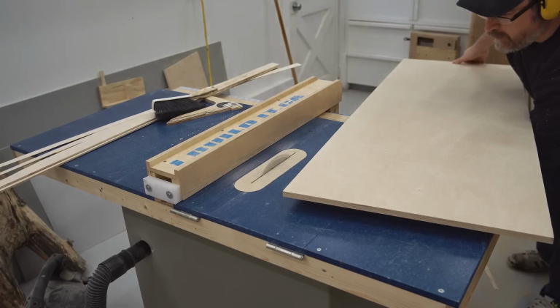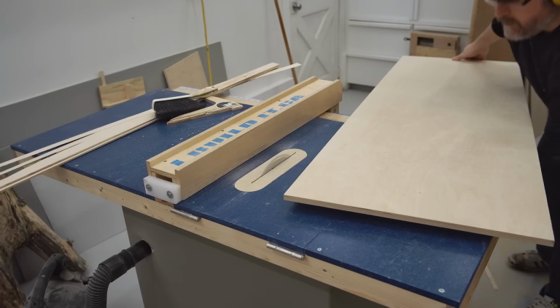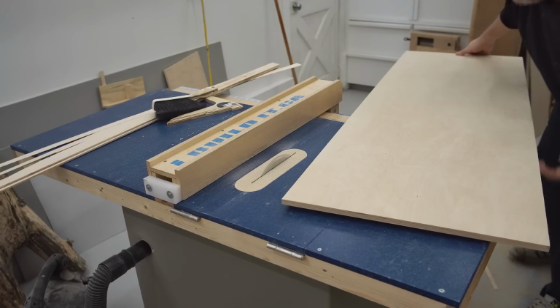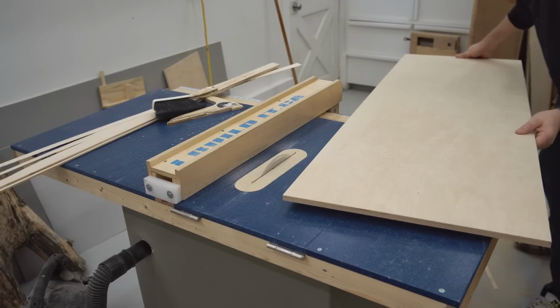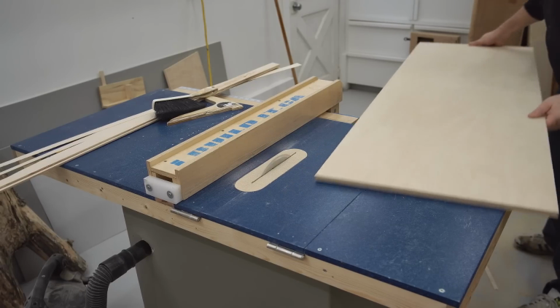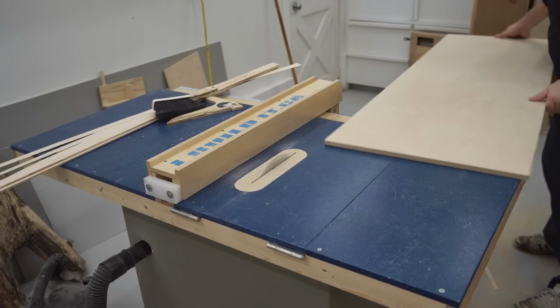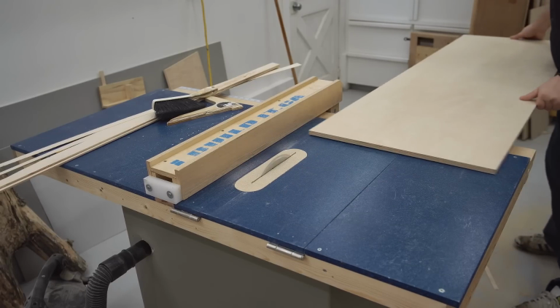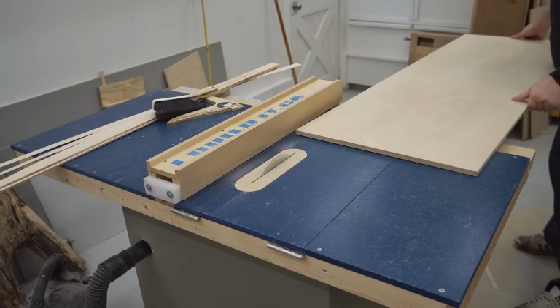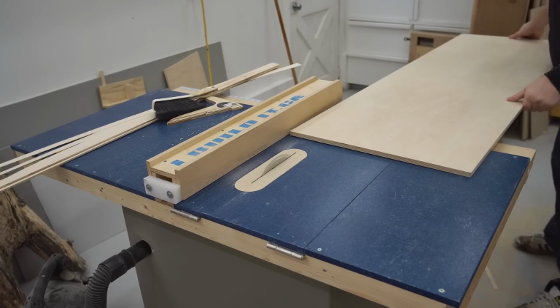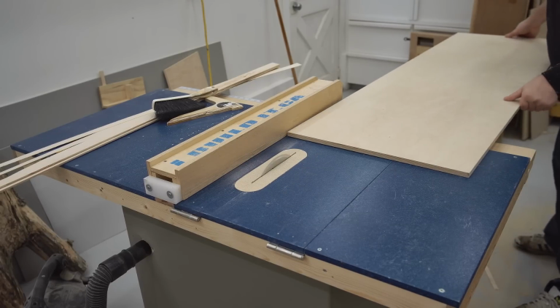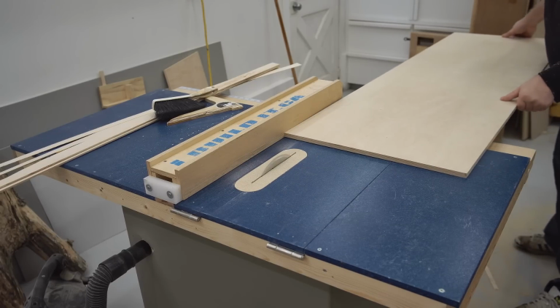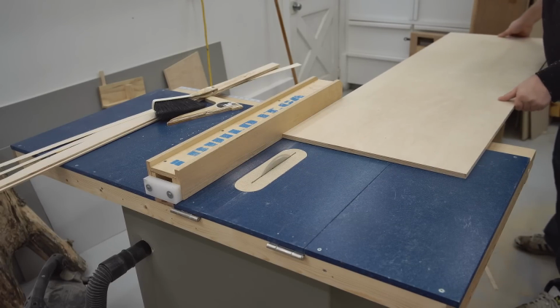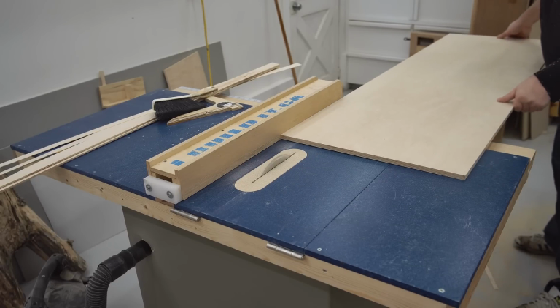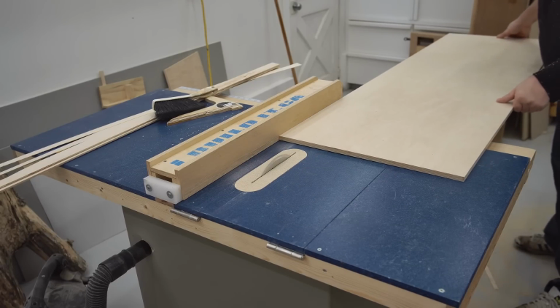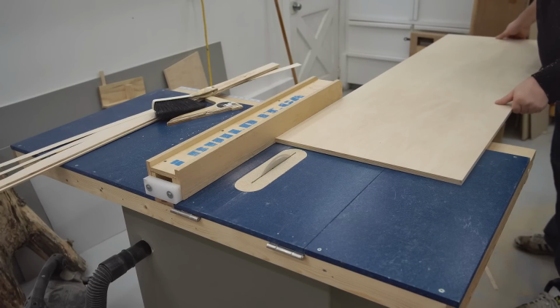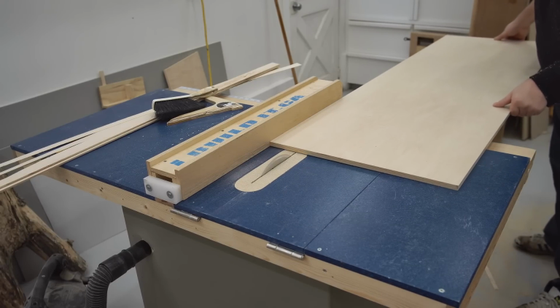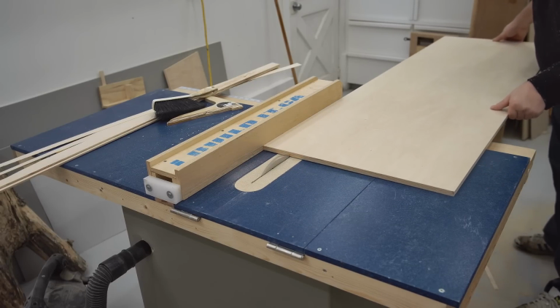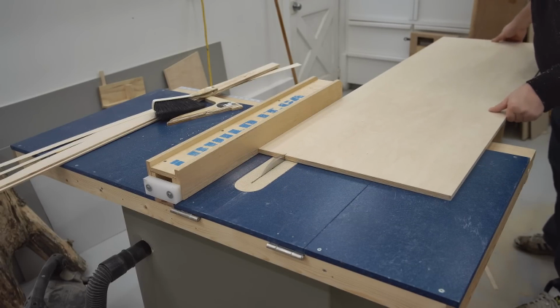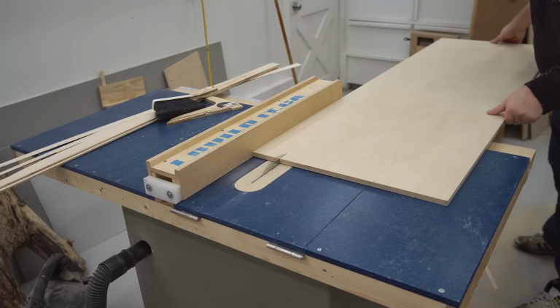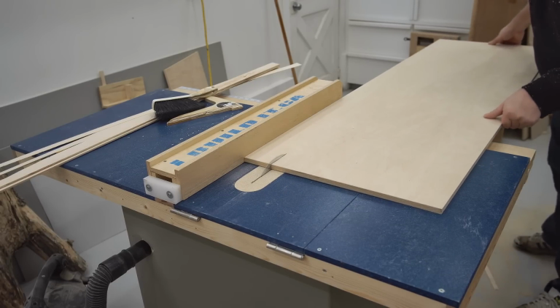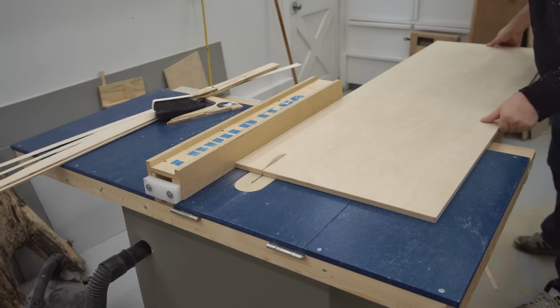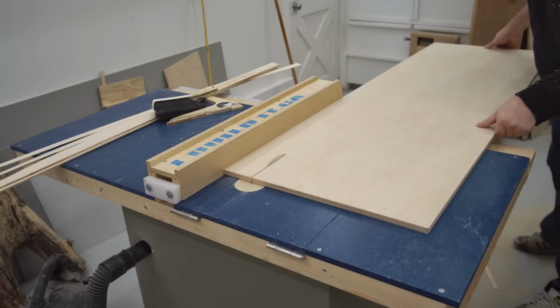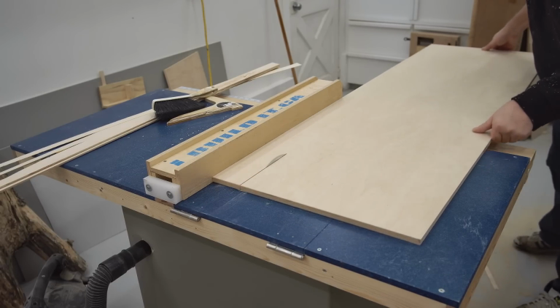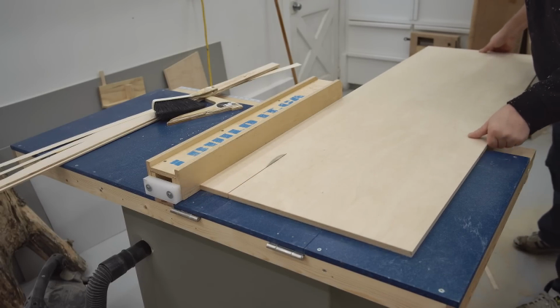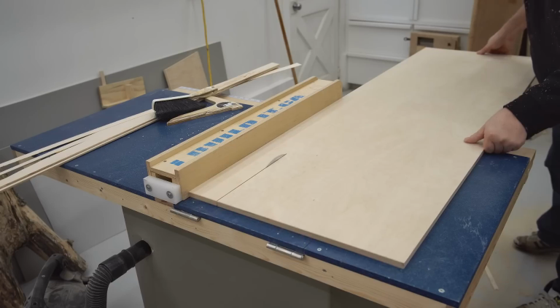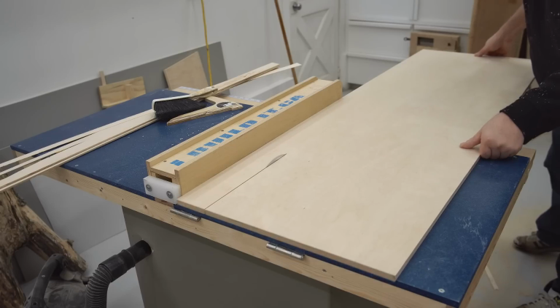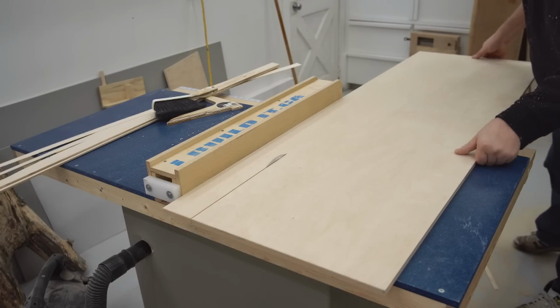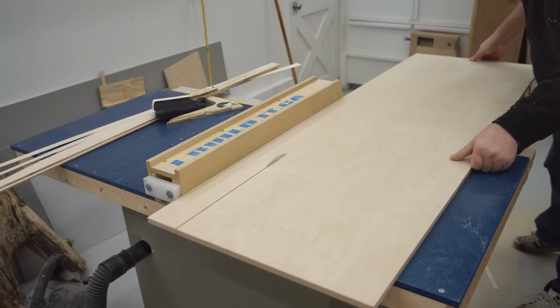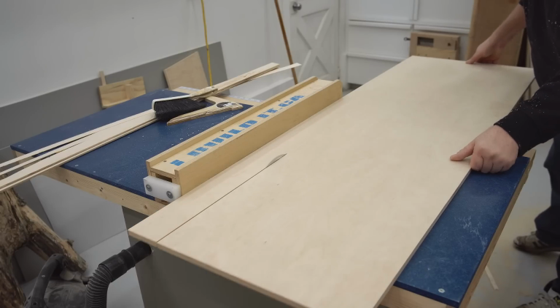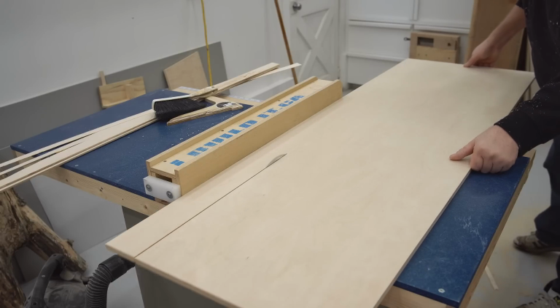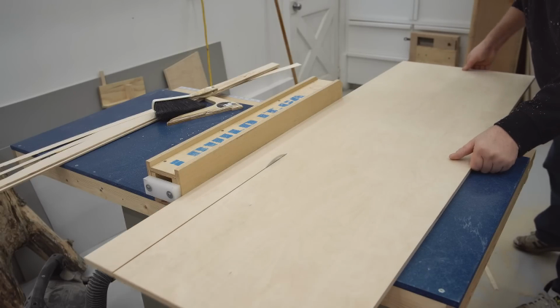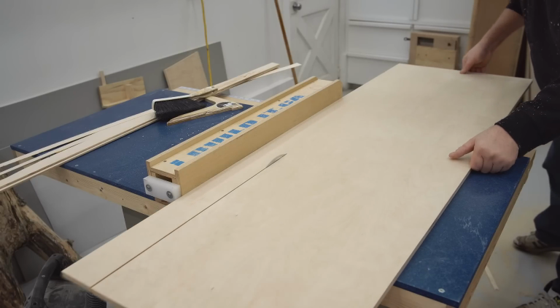Next, I need to make the top and since I don't have any quarter inch plywood, I'm going to make my own by cutting down a piece of half inch.